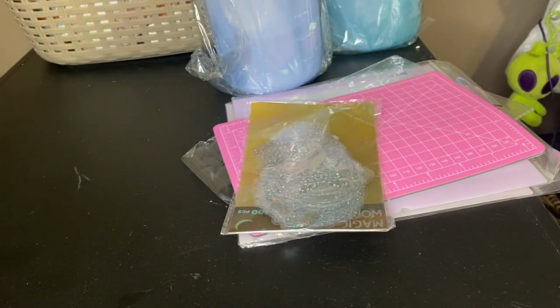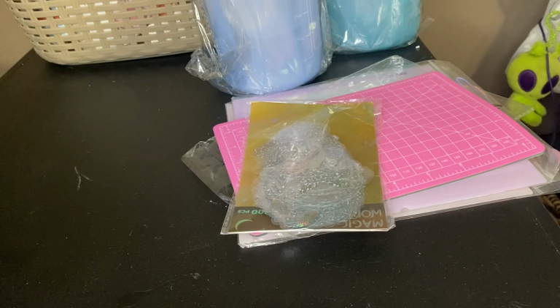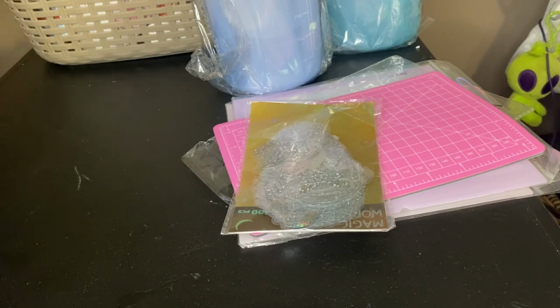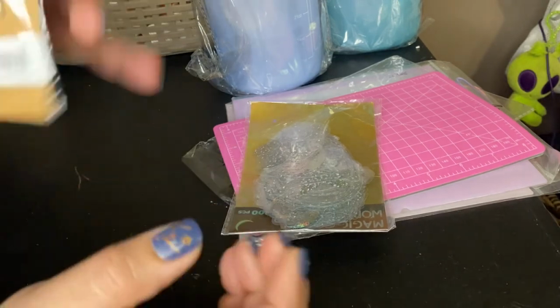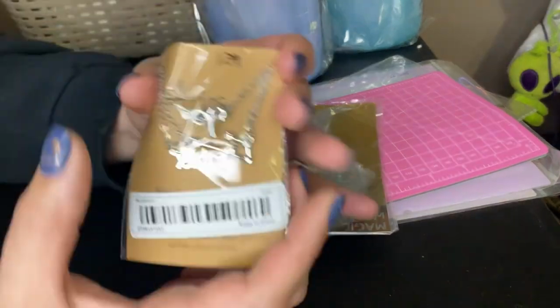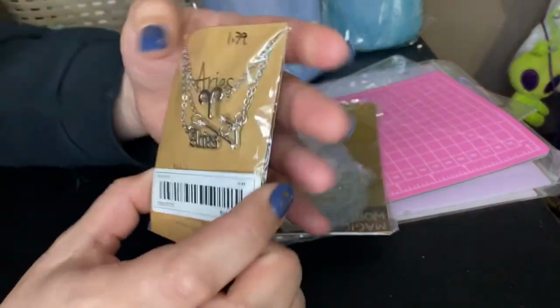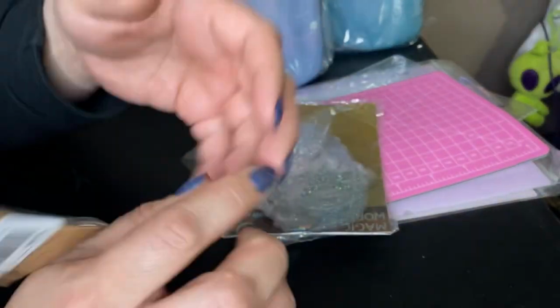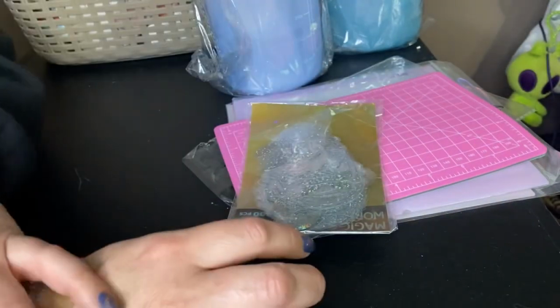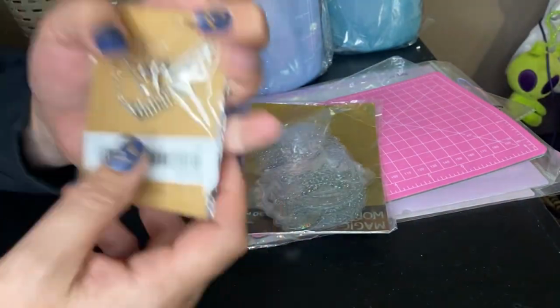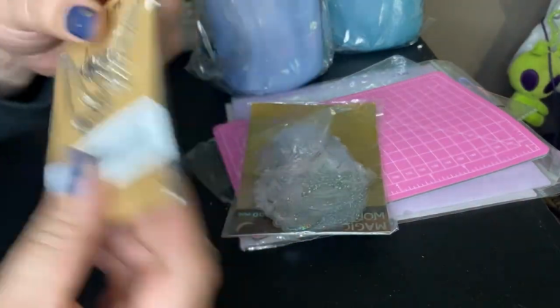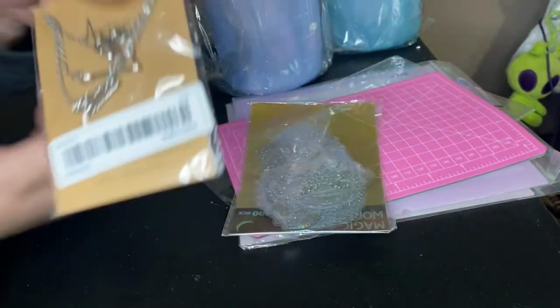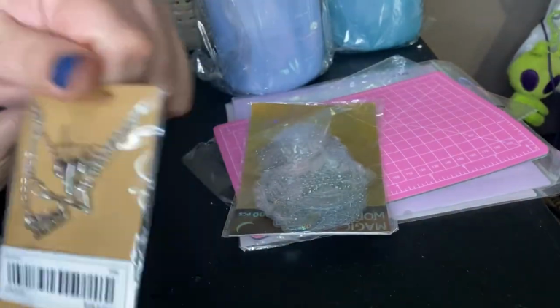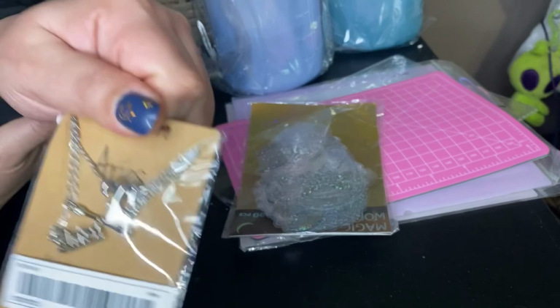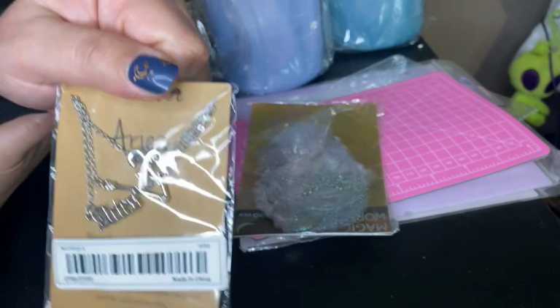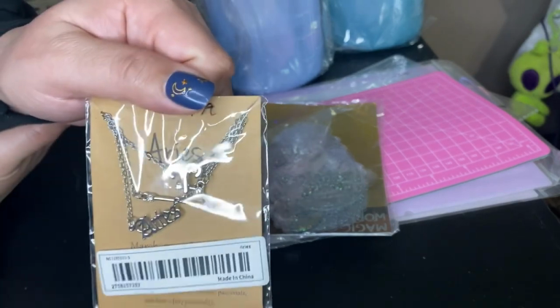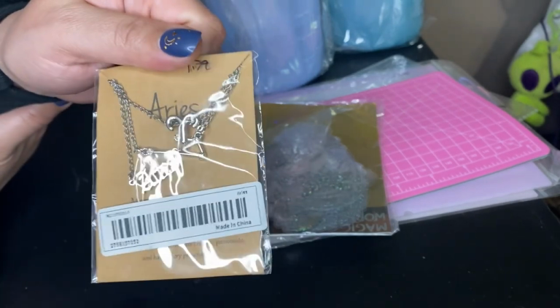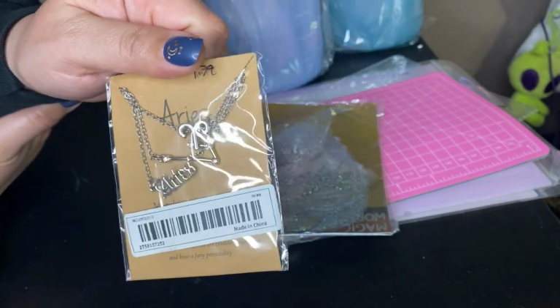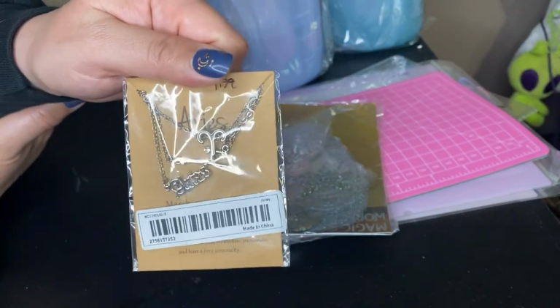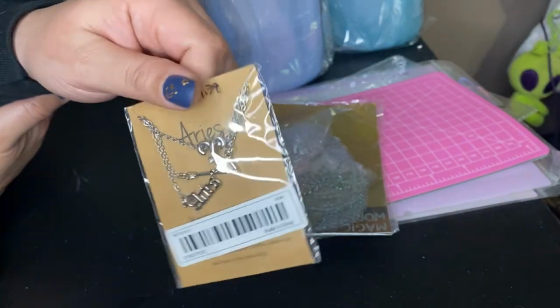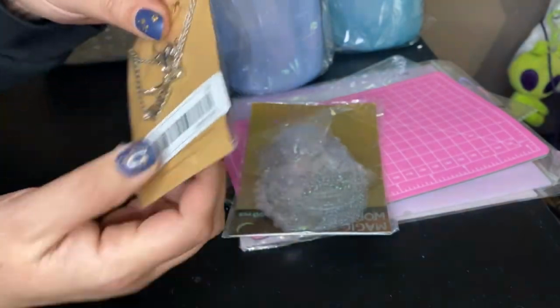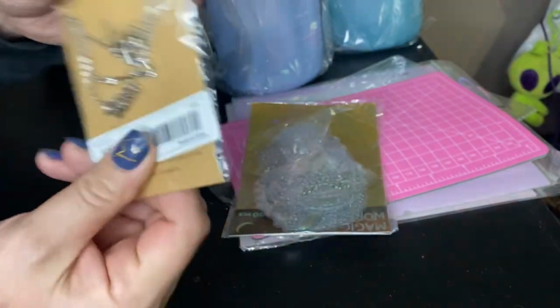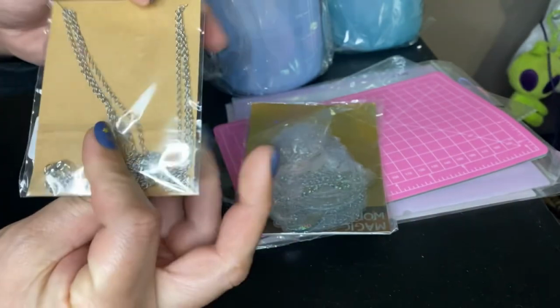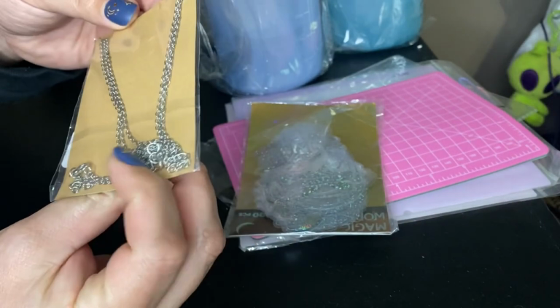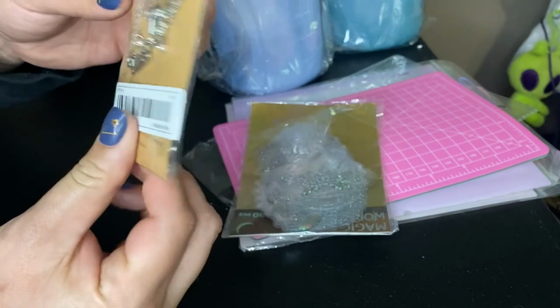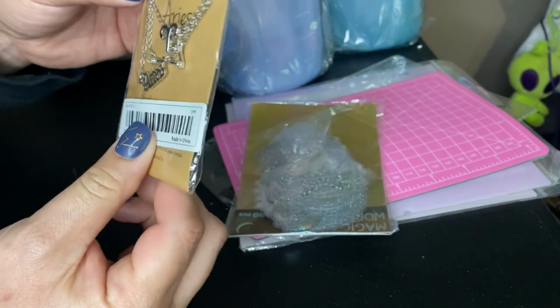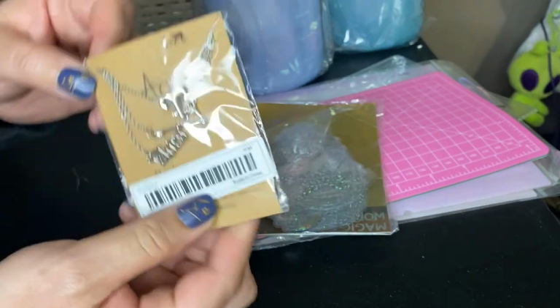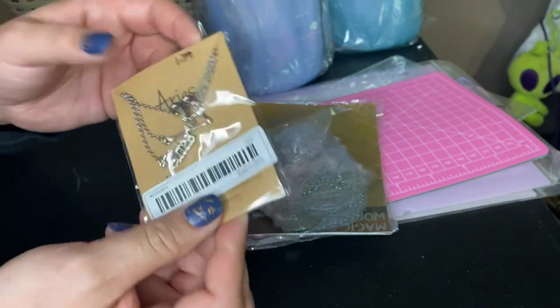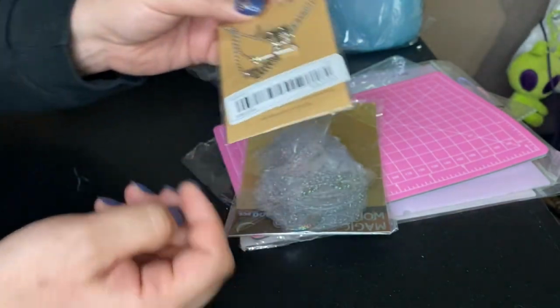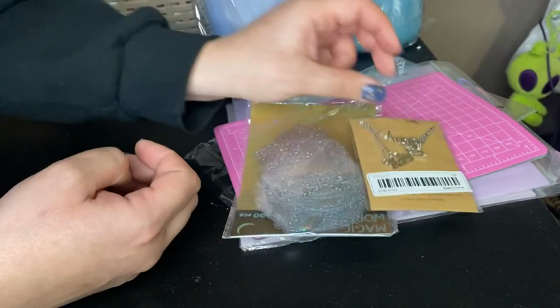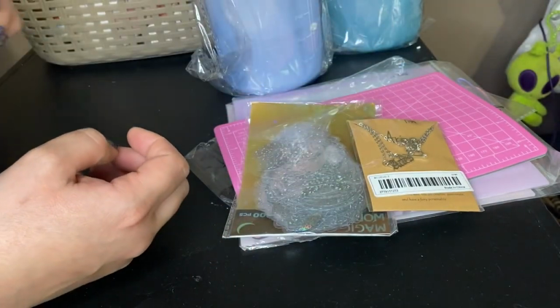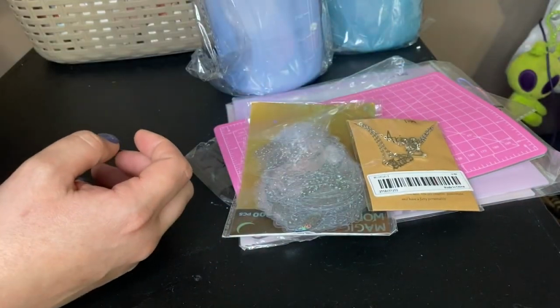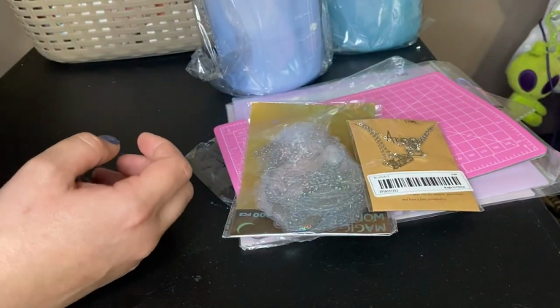So like I said, I have all the jewelry. This is a necklace I got — it's actually a gift for my cousin. It says Aries. This was $1.77.